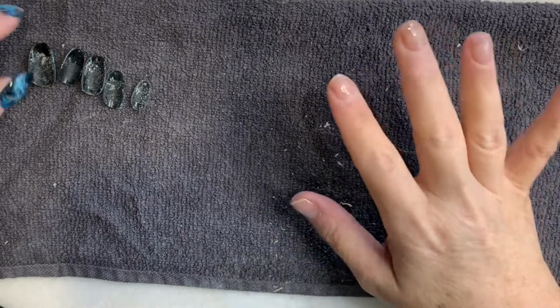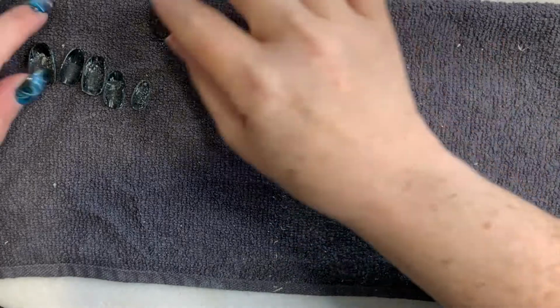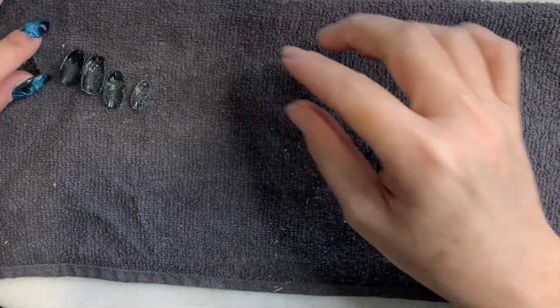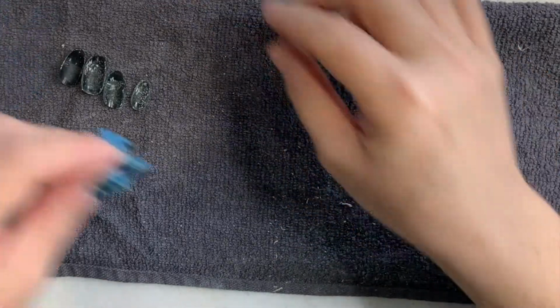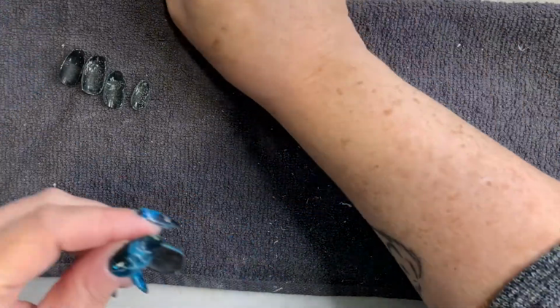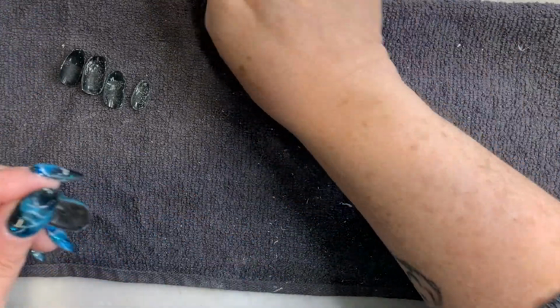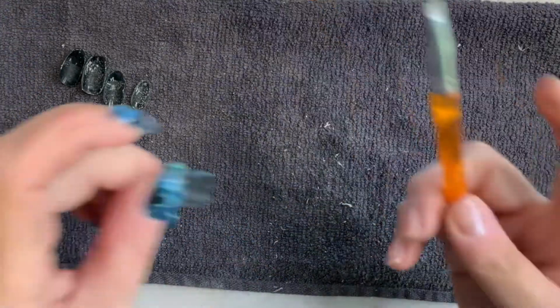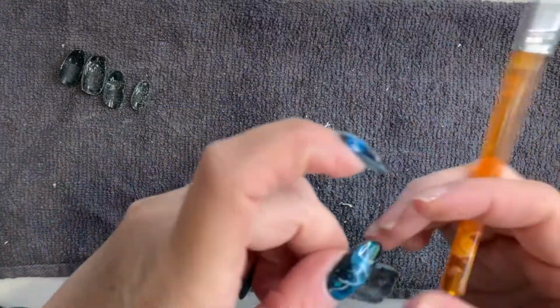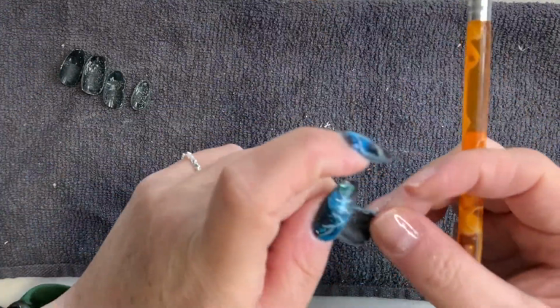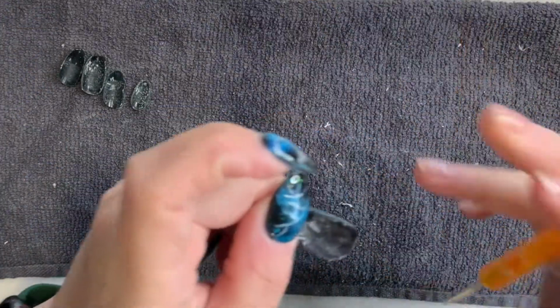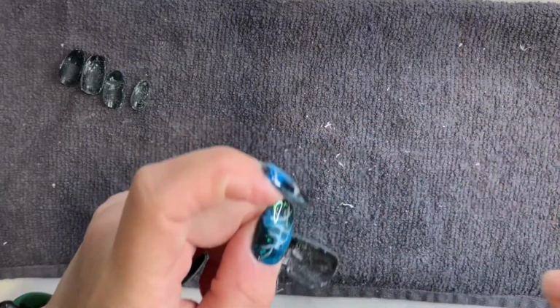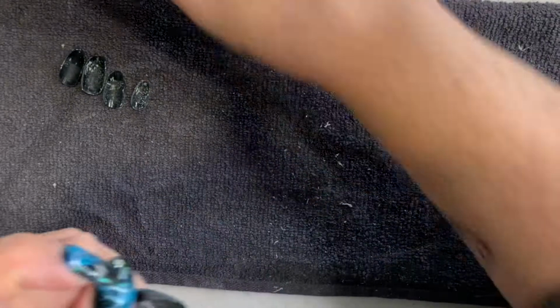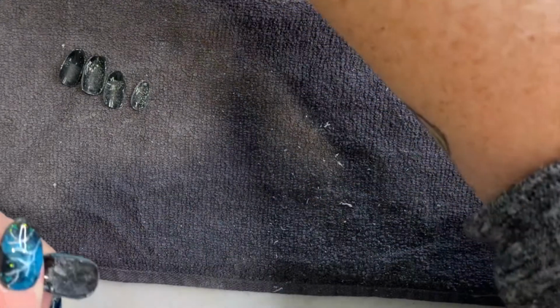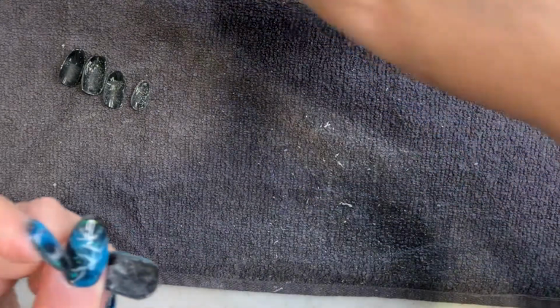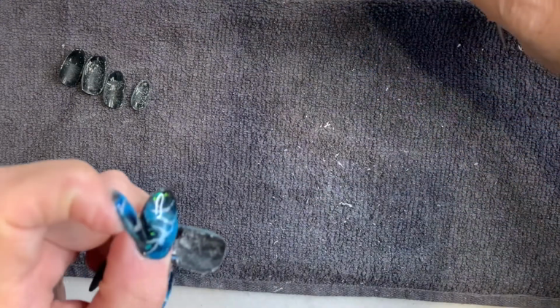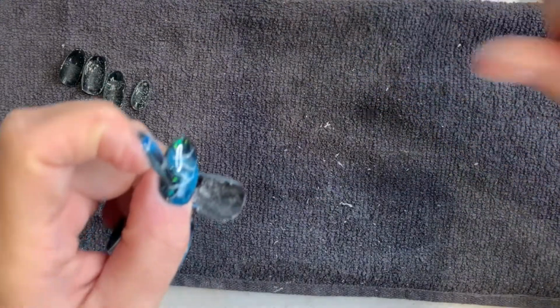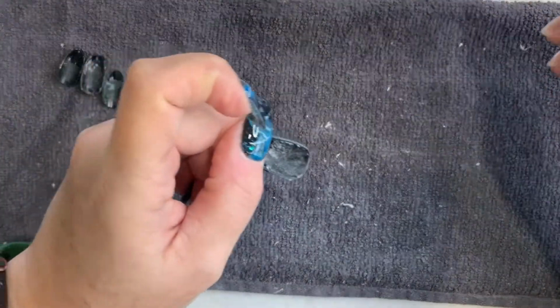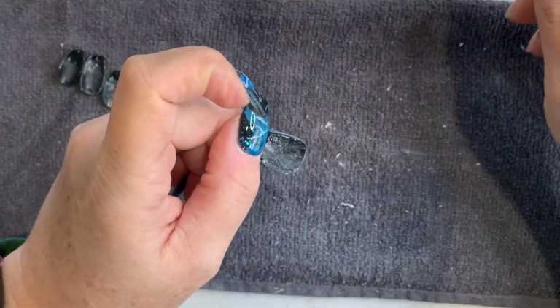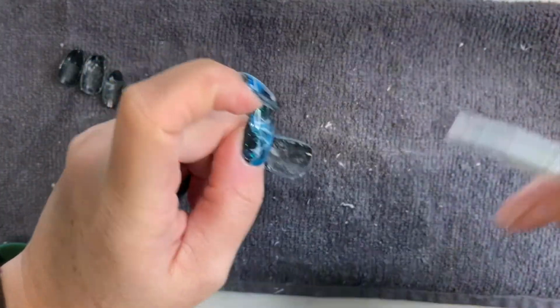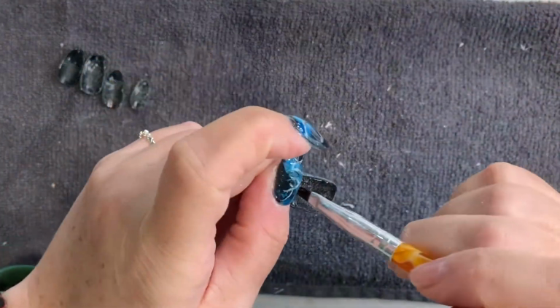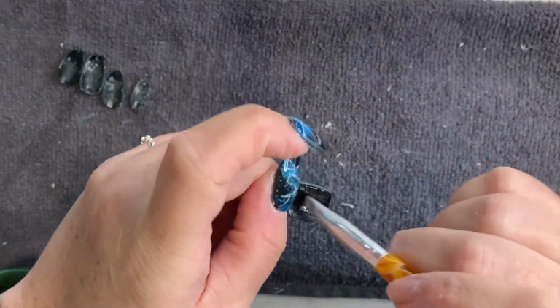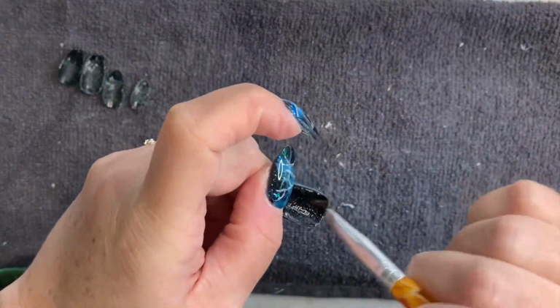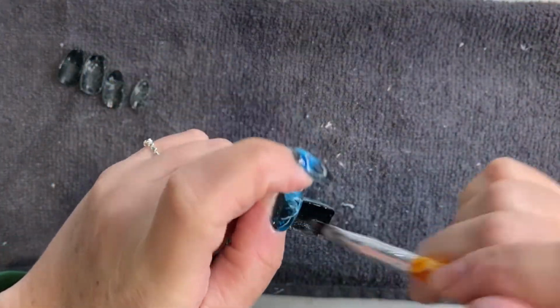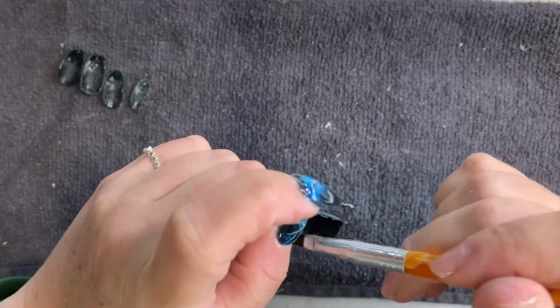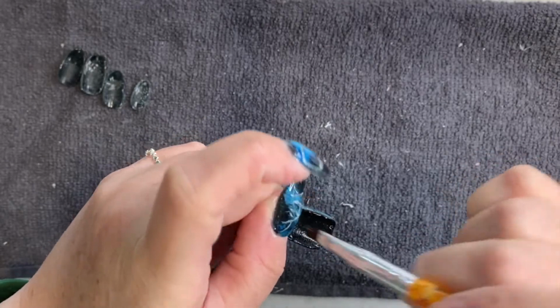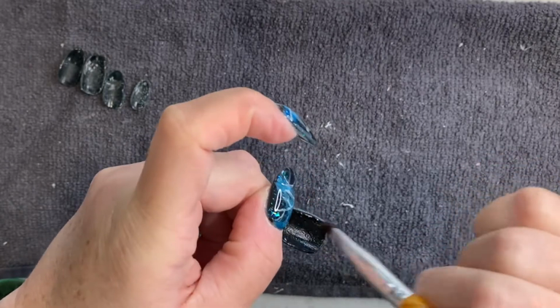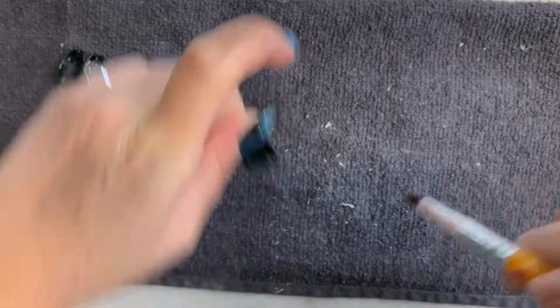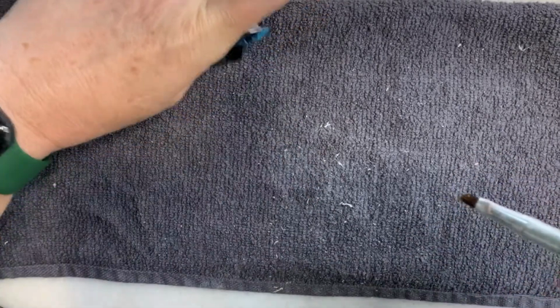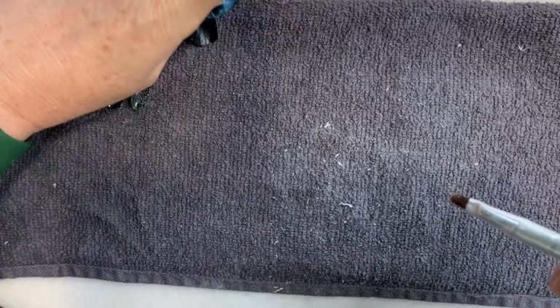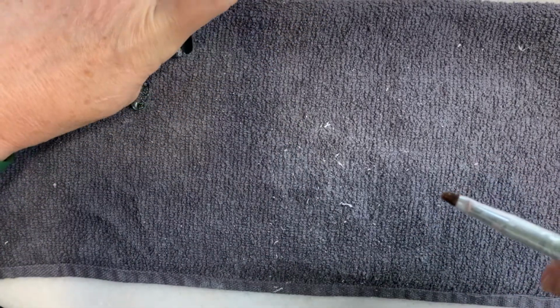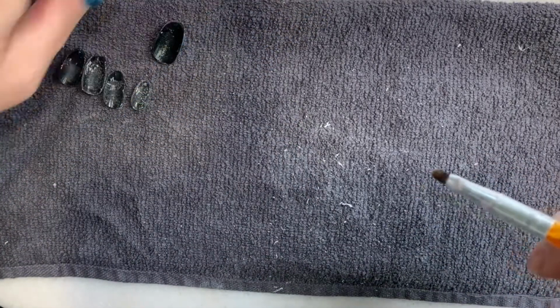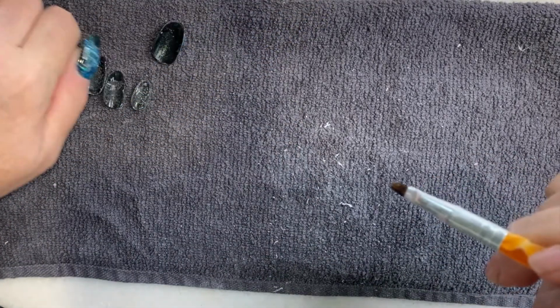My nails are all prepped. My press-on nails are all filed. I have some alcohol over here — I'm just going to wipe off the dust with a brush and then let them air dry.